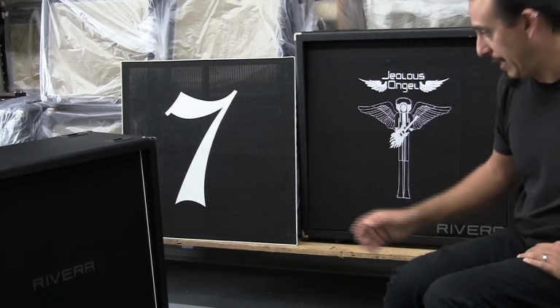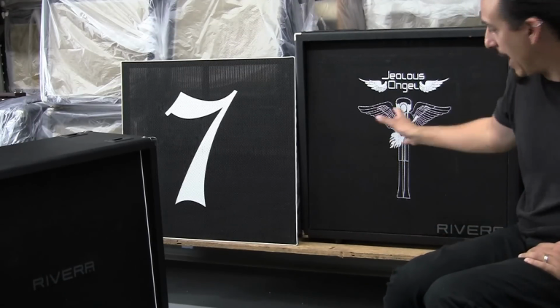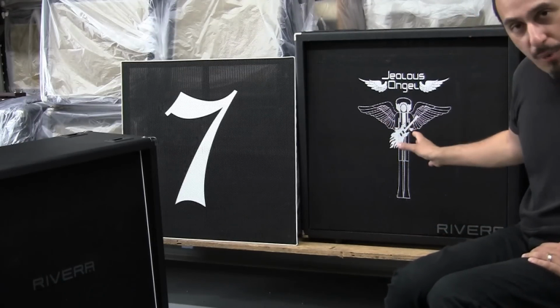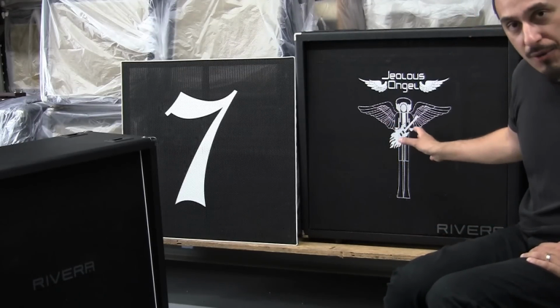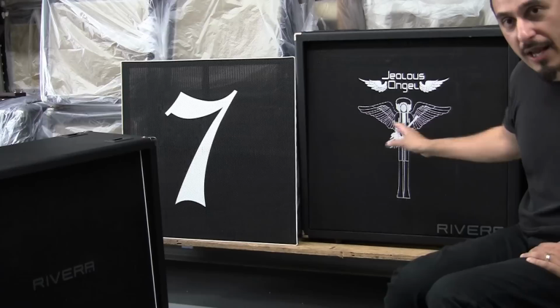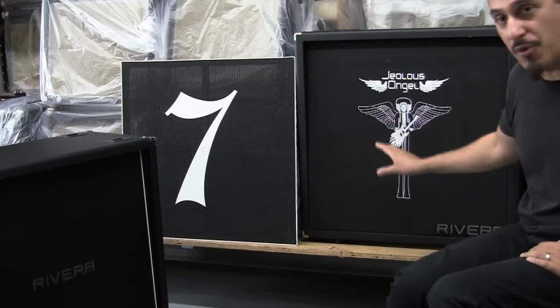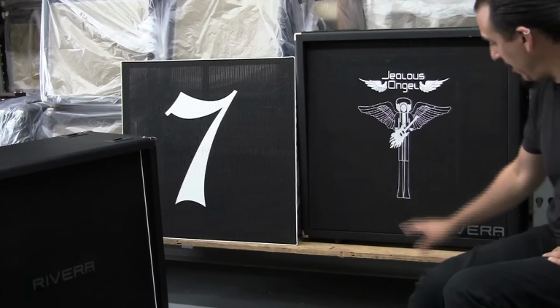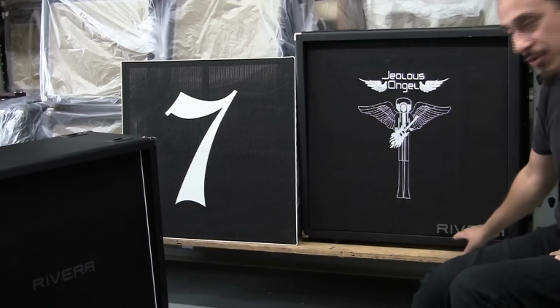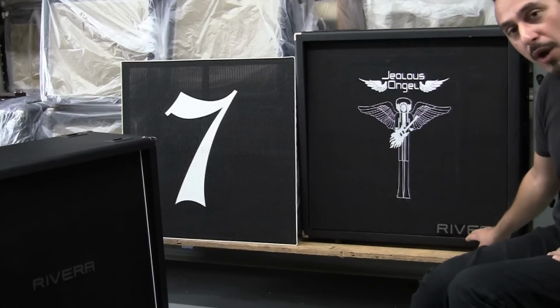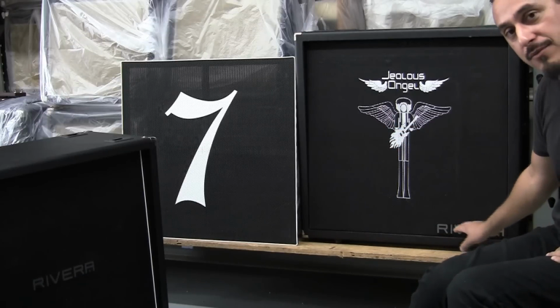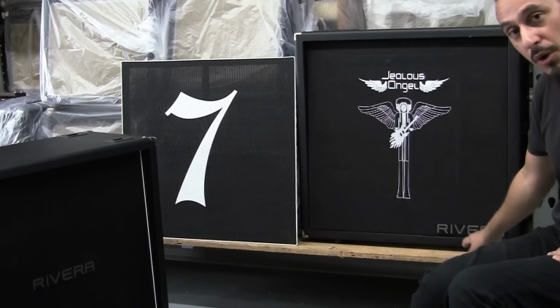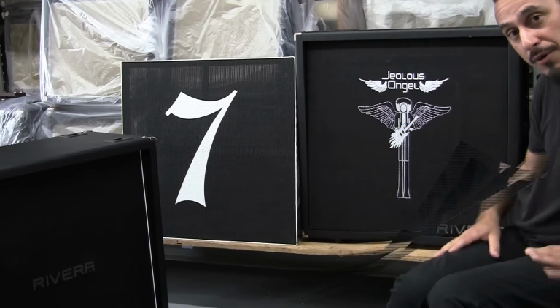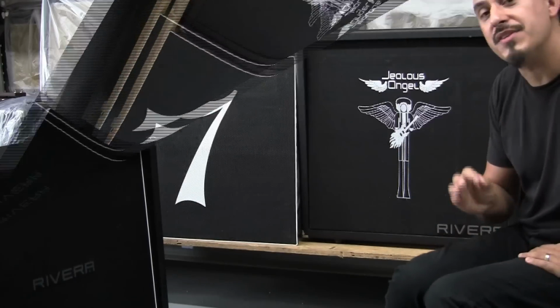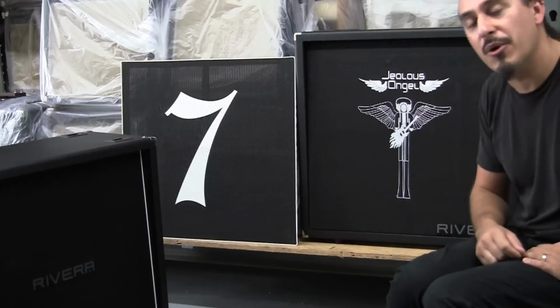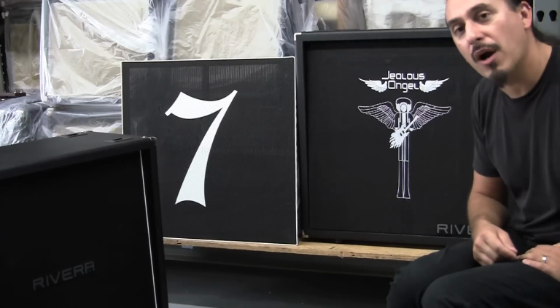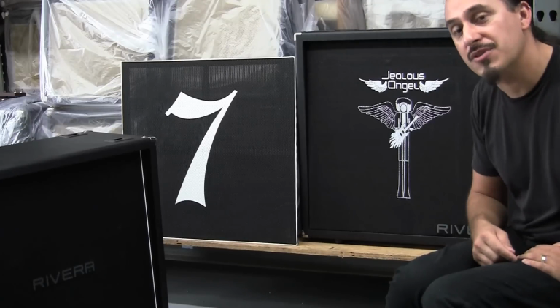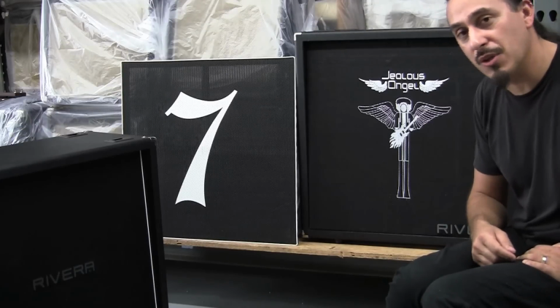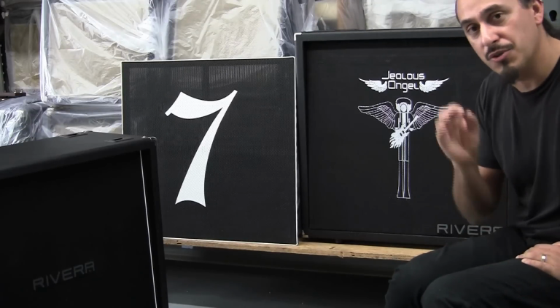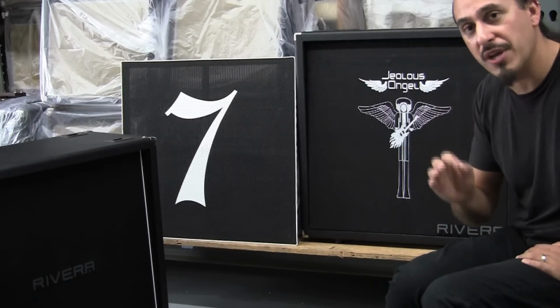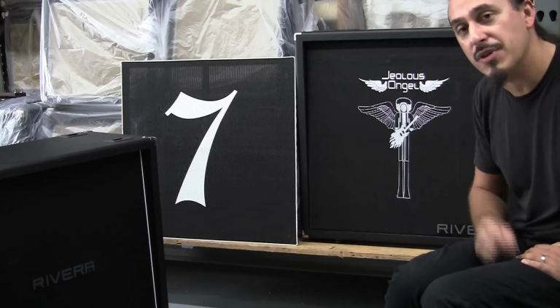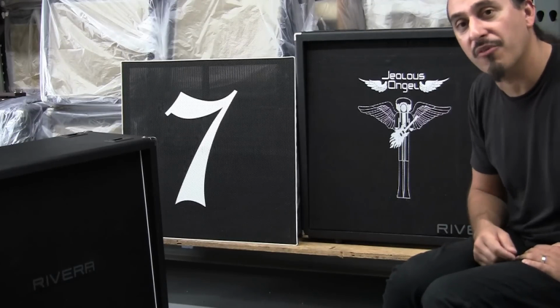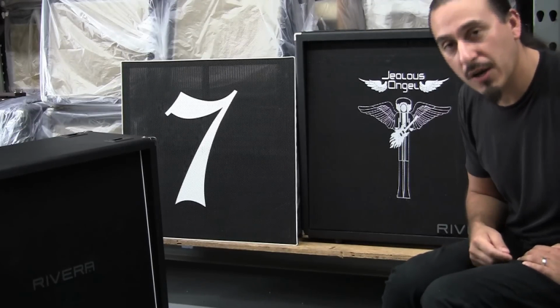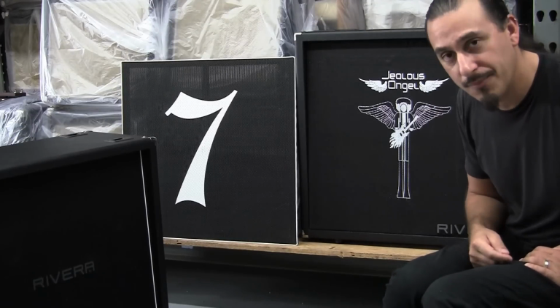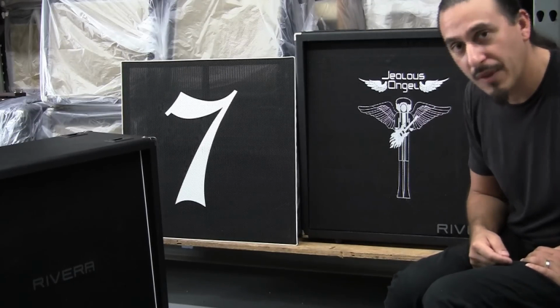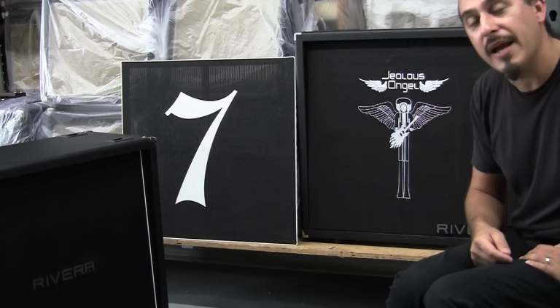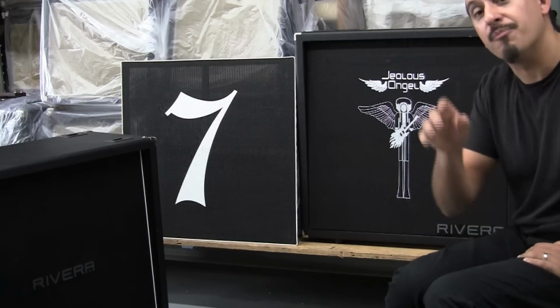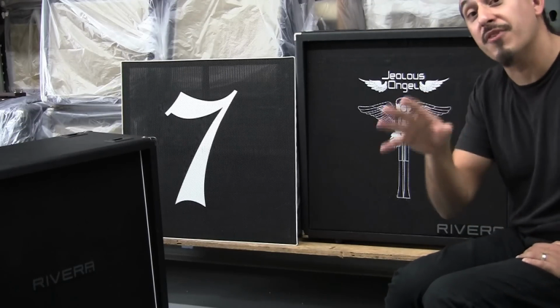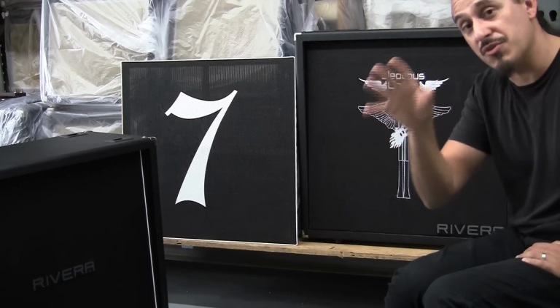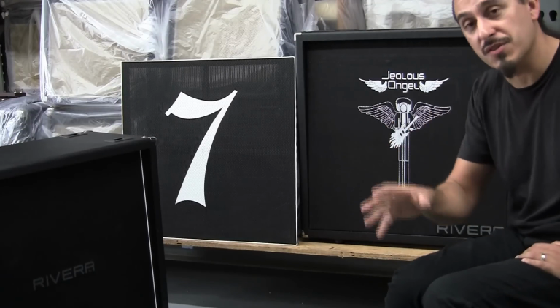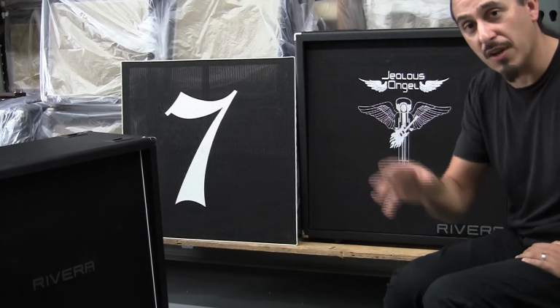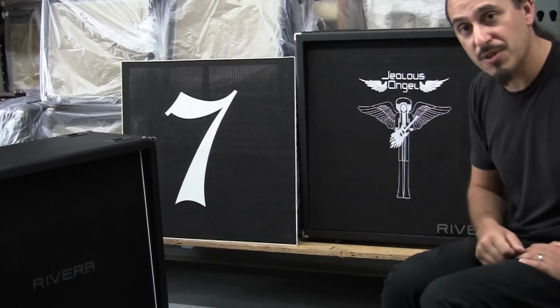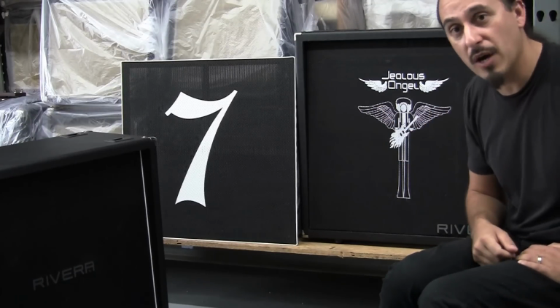It's loud and proud, and we move the Rivera logo to the right lower corner. Please email your high-resolution logo to sales at Rivera.com, and please follow the instructions listed on the website as well.